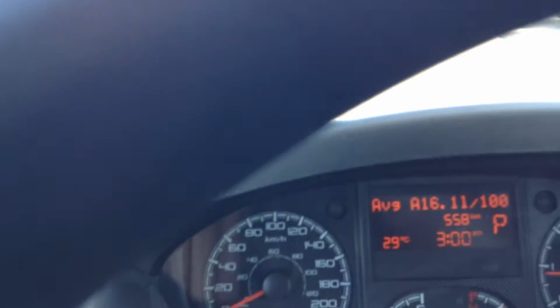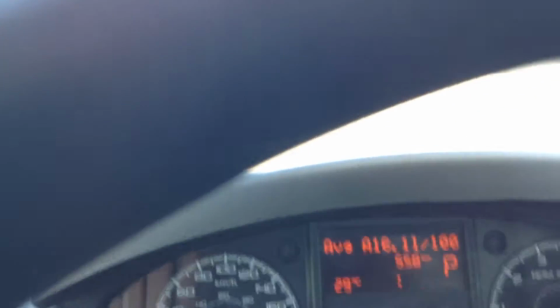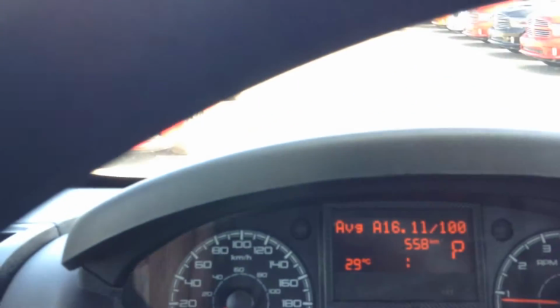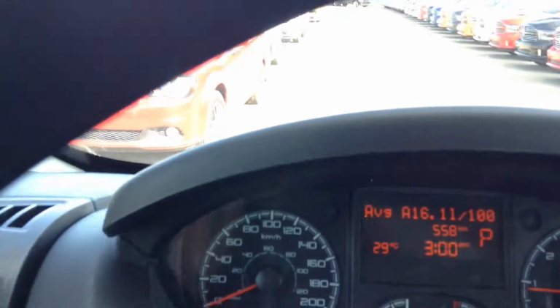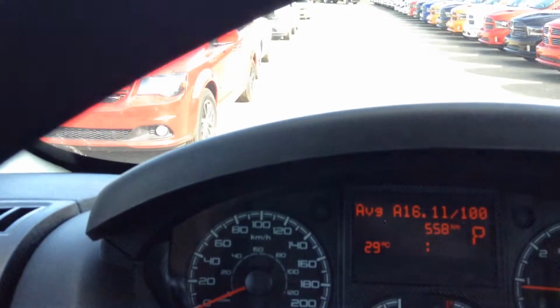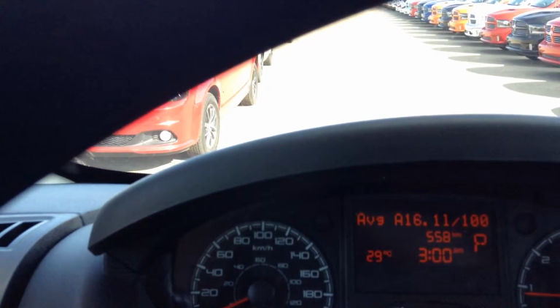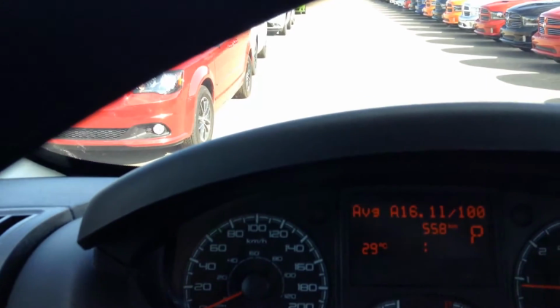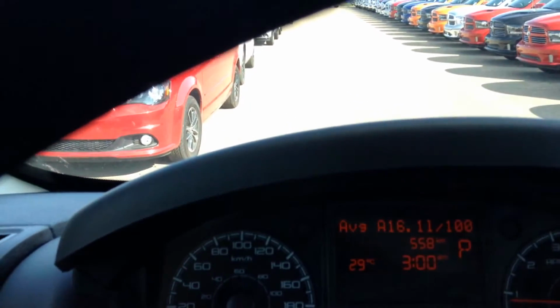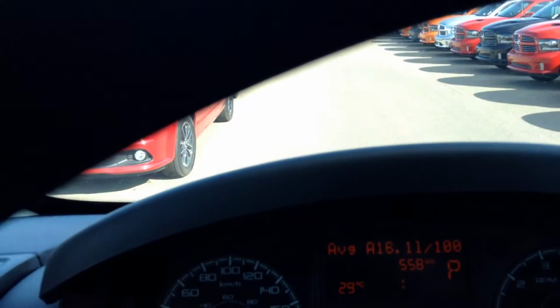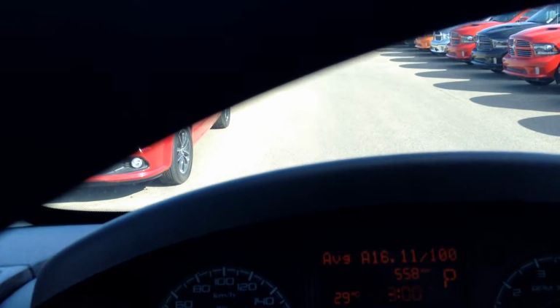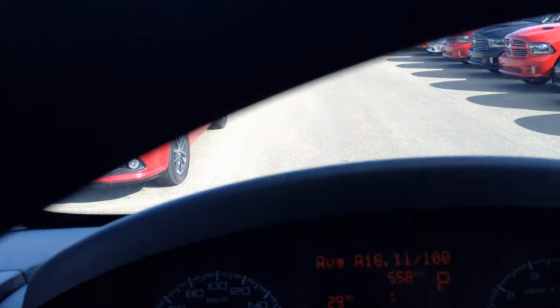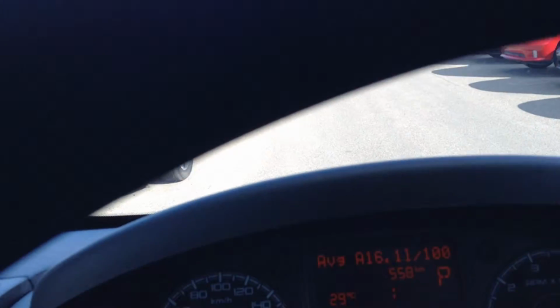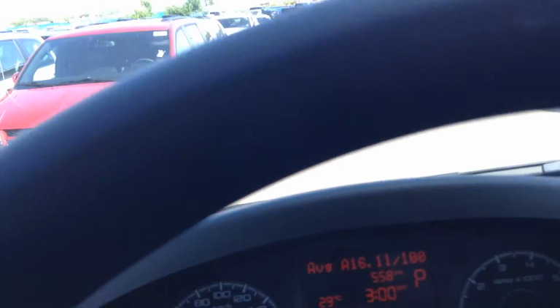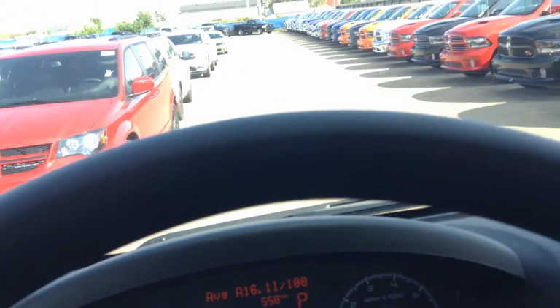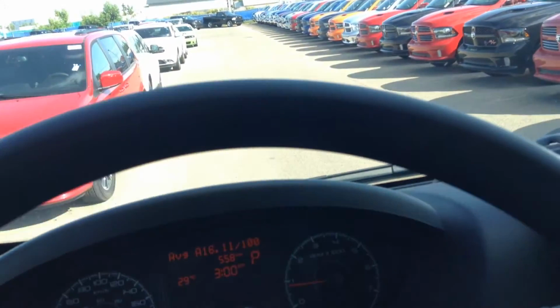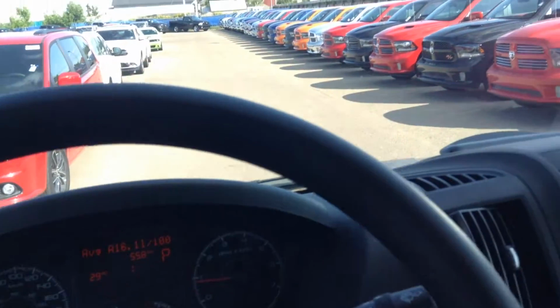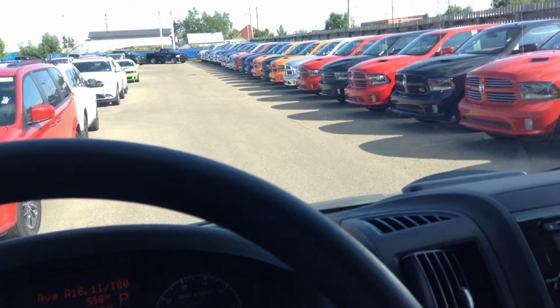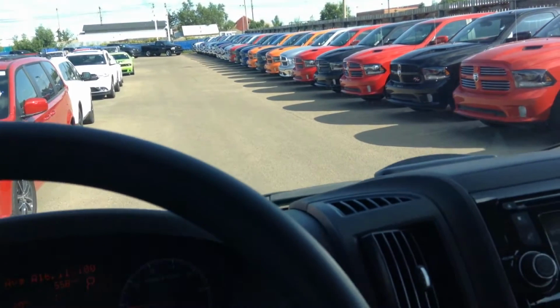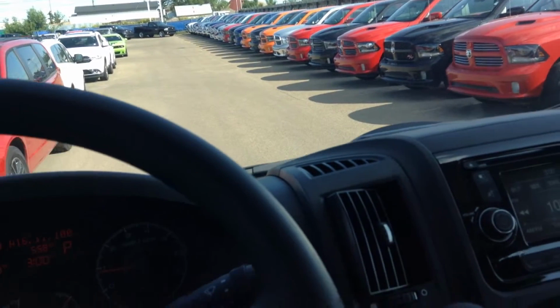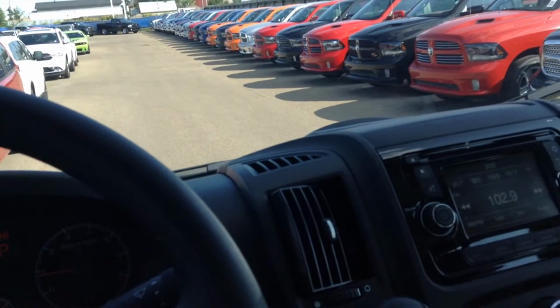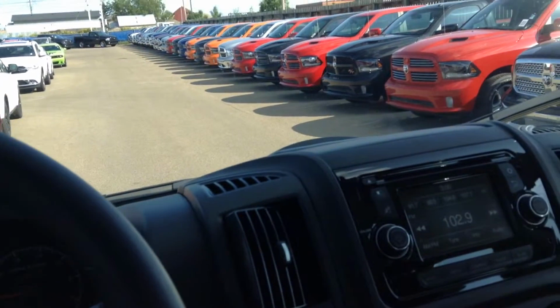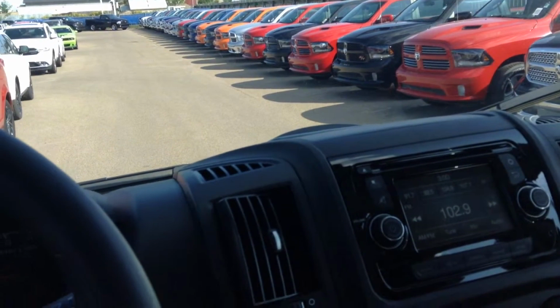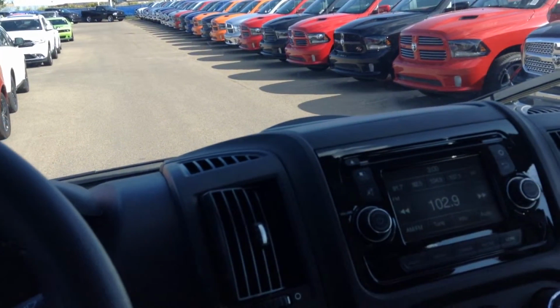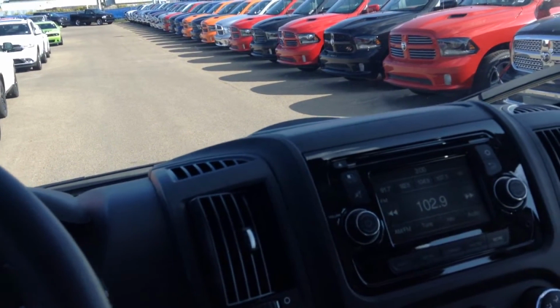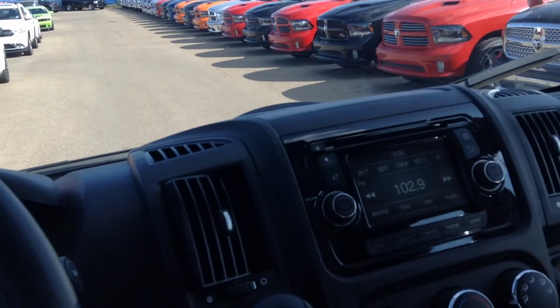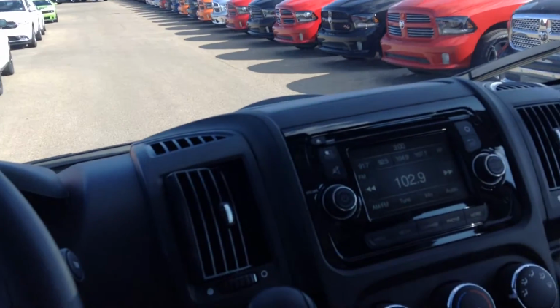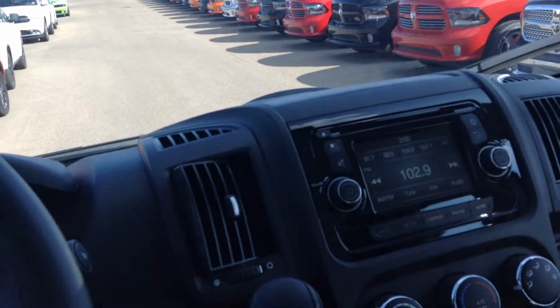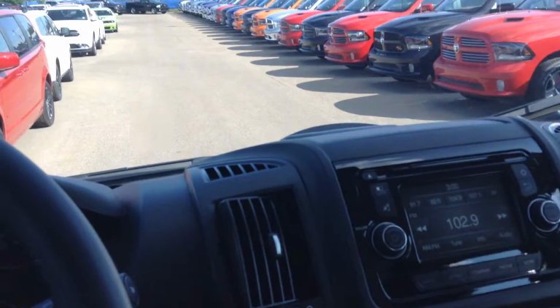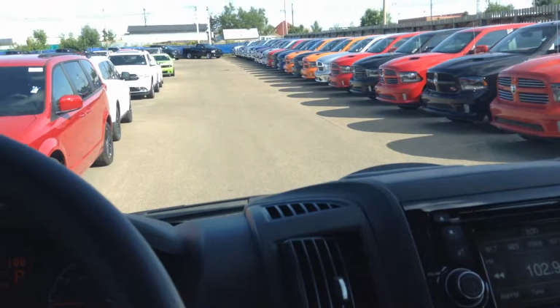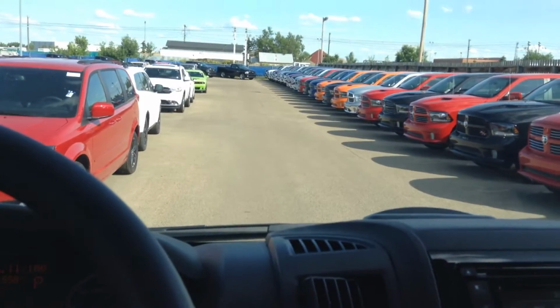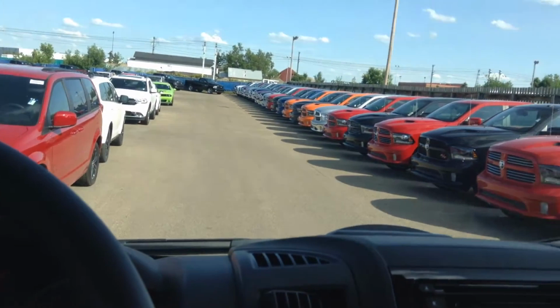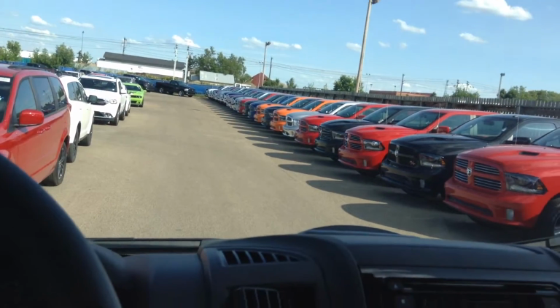Everything I found as far as what it will average for fuel has been around 20 miles to the gallon — they just state highway. I have no idea what it's going to do in the city.